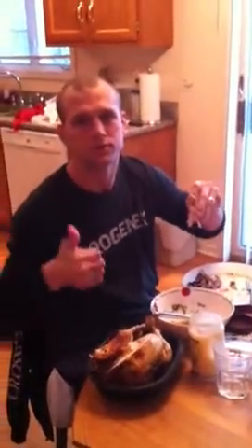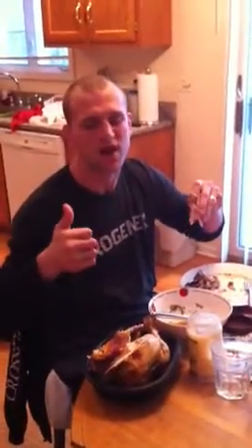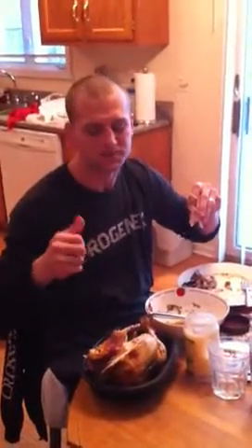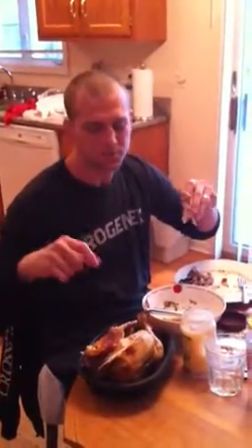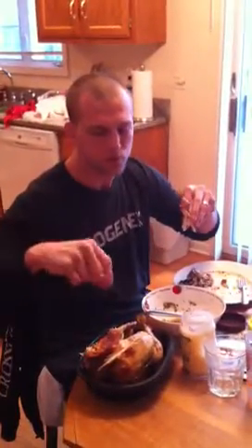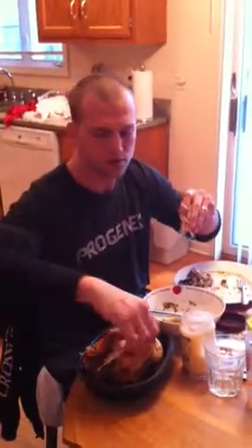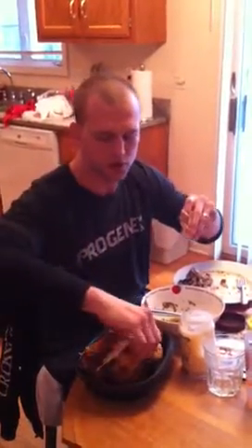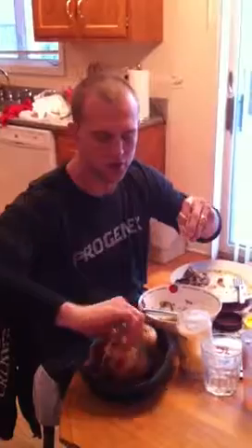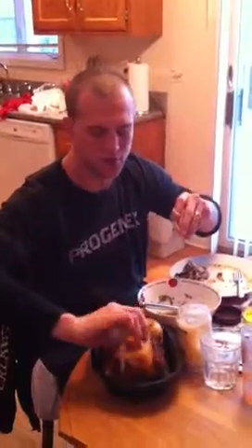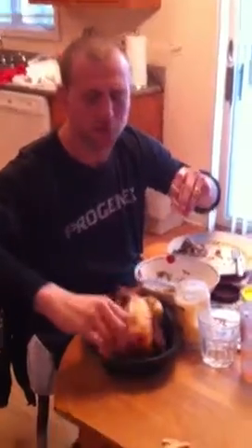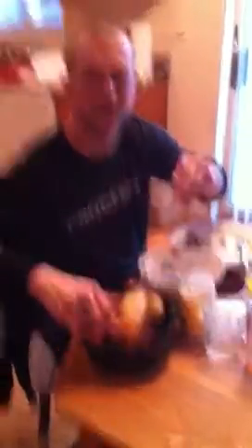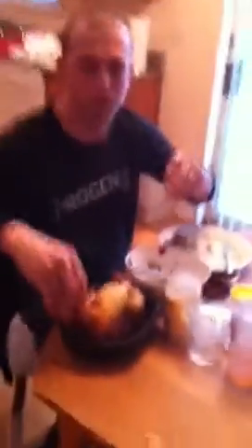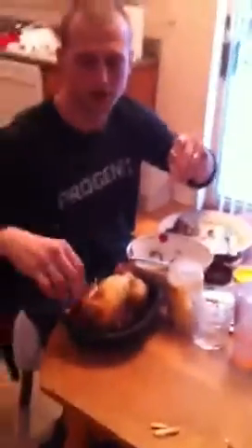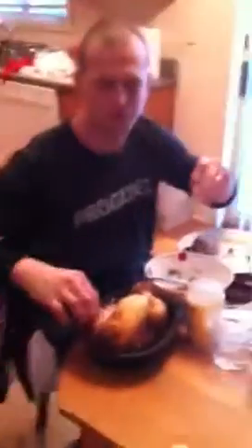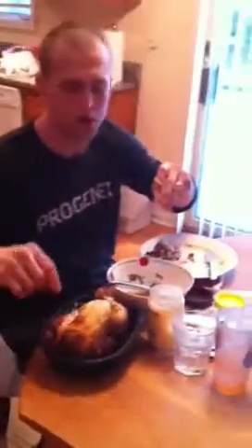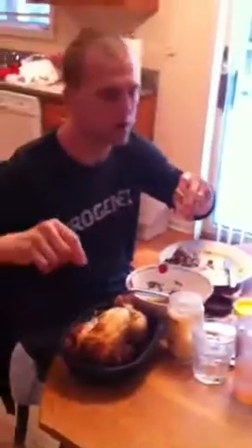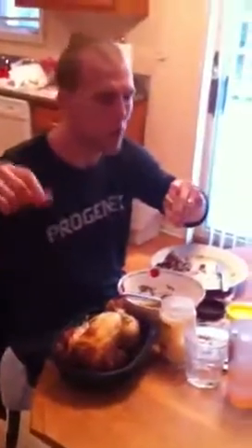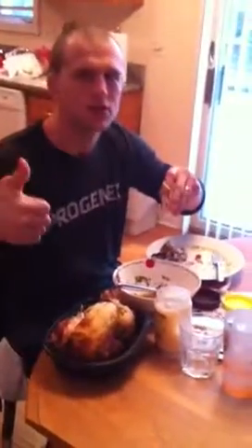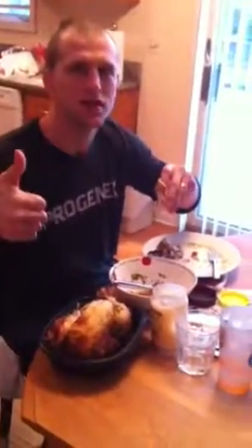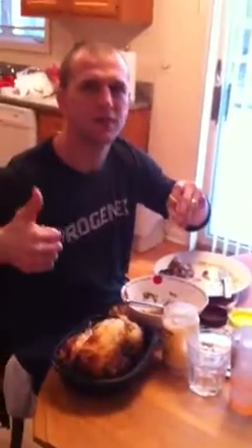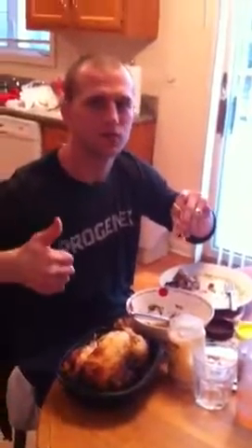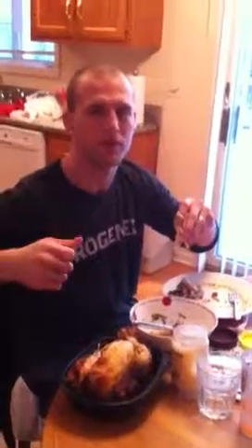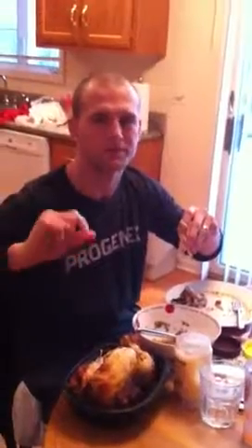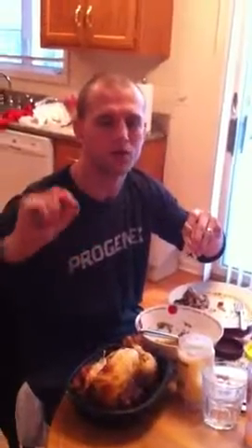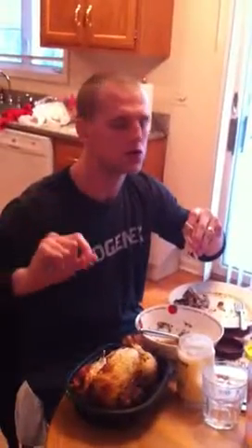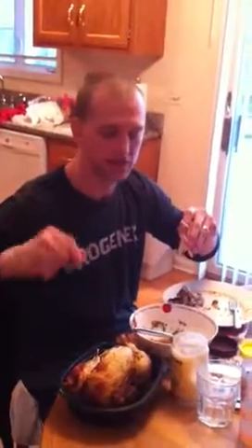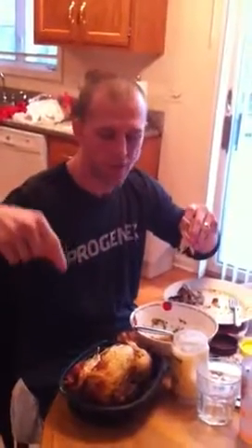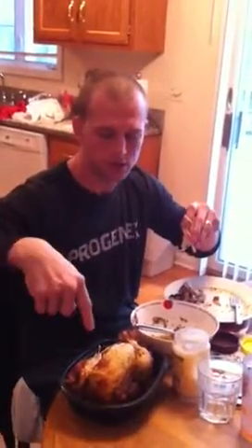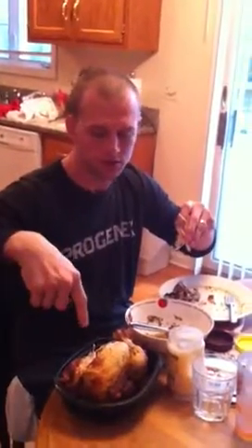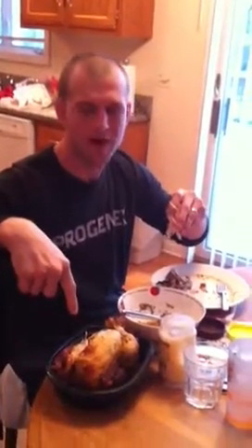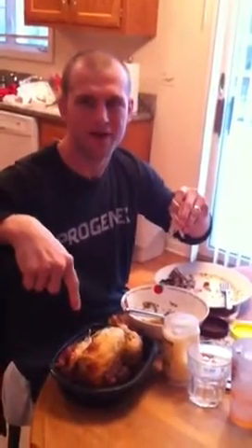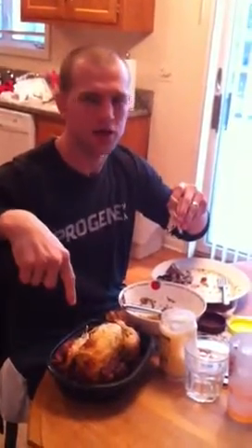Hi guys, I'm just going to show you and we'll start adding some quick clips. Sunday's got to be your food prep day. Super easy. It's like a five dollar chicken.